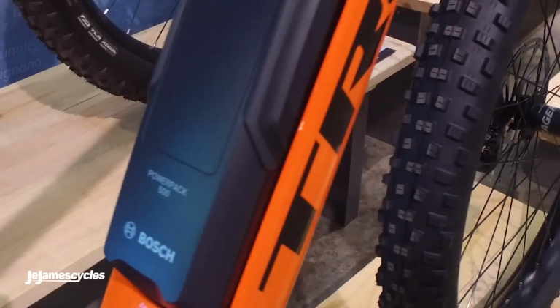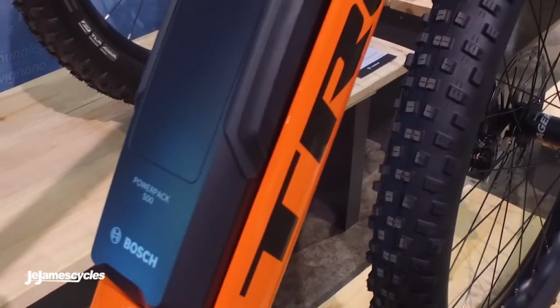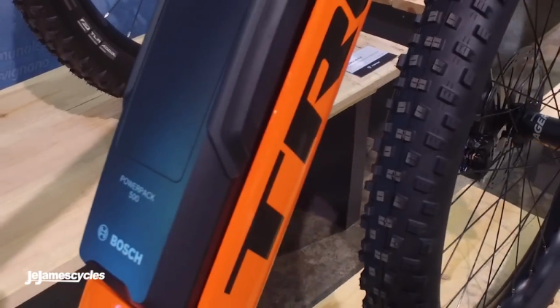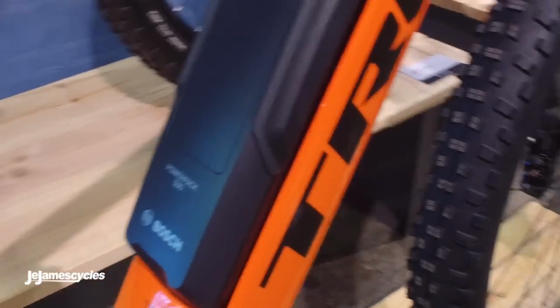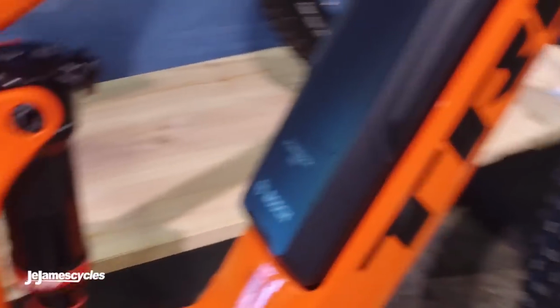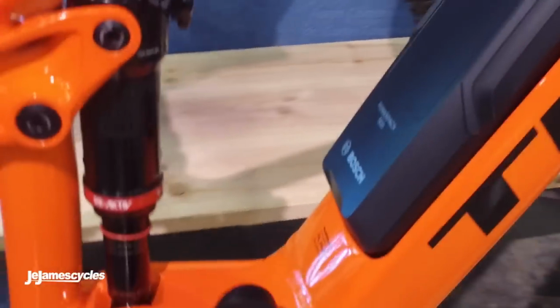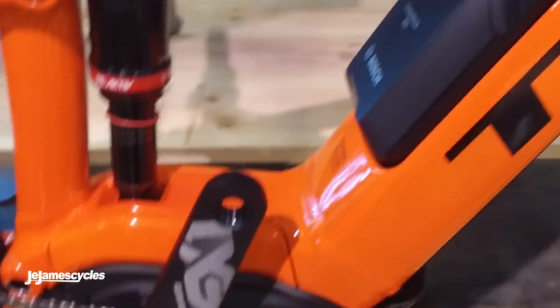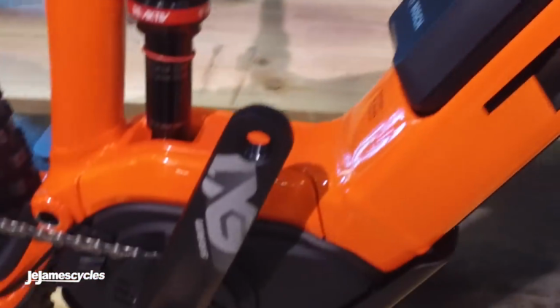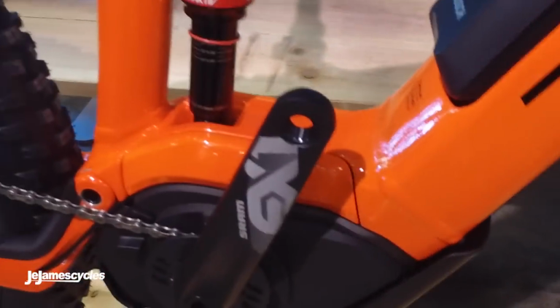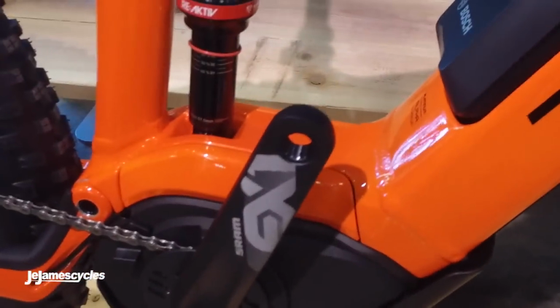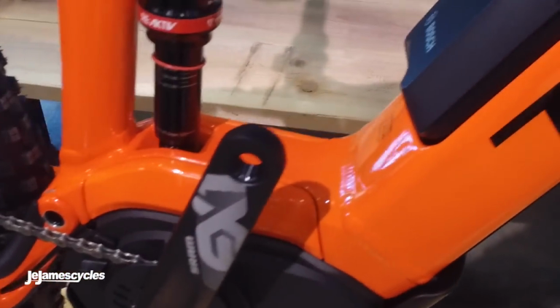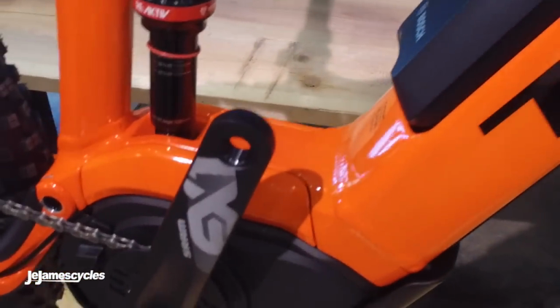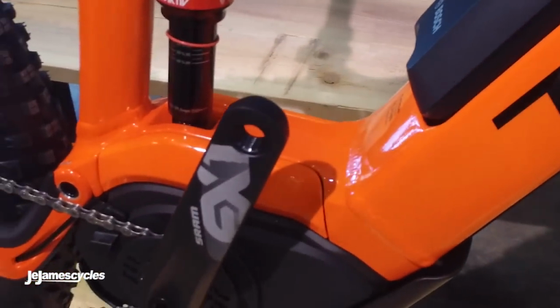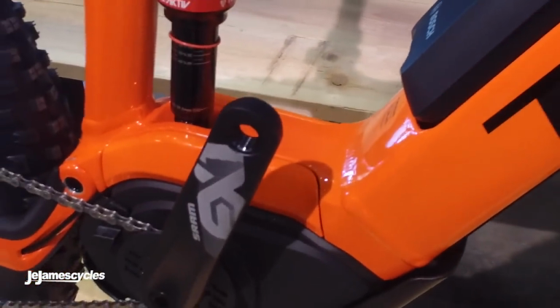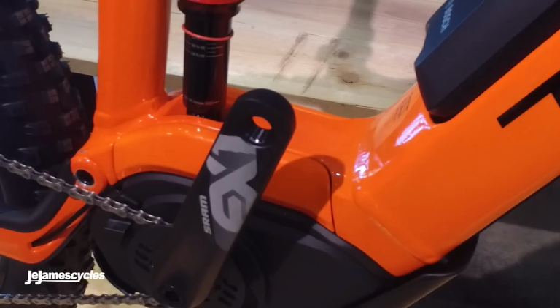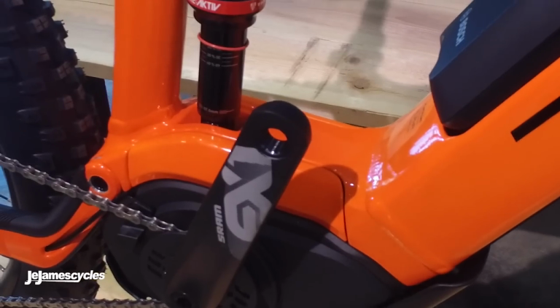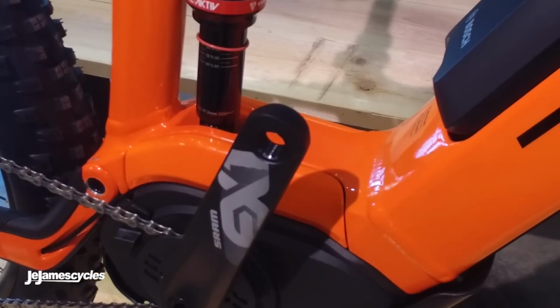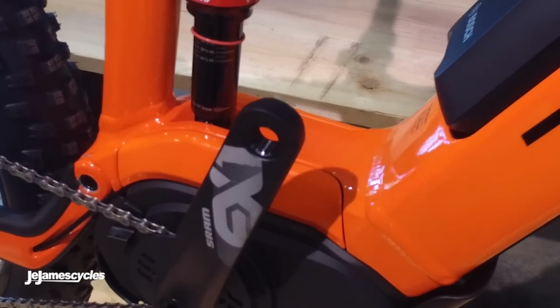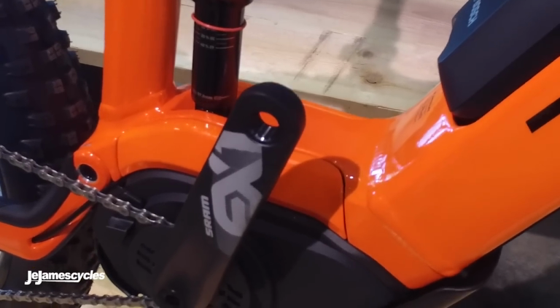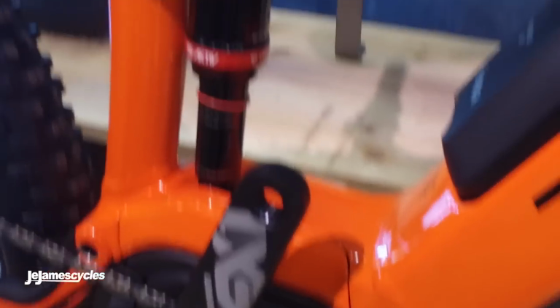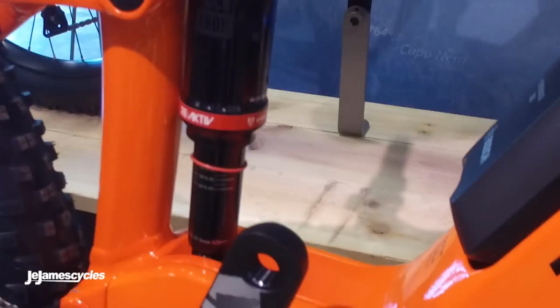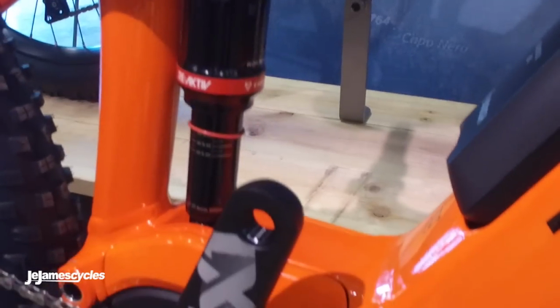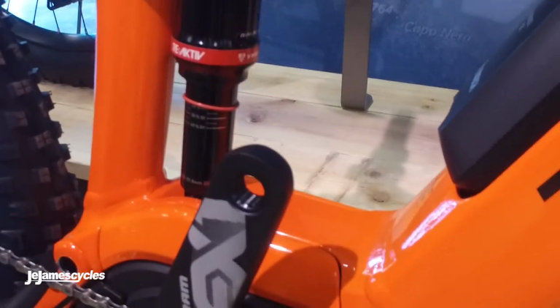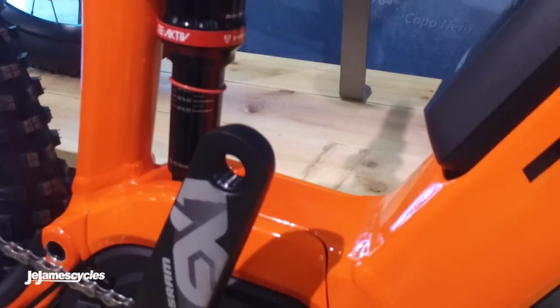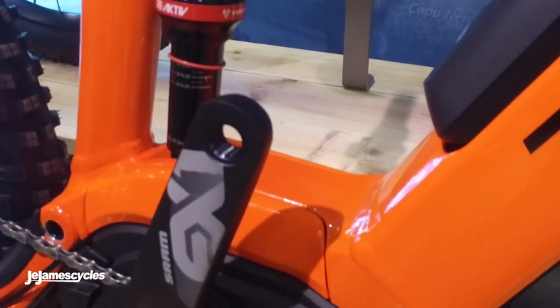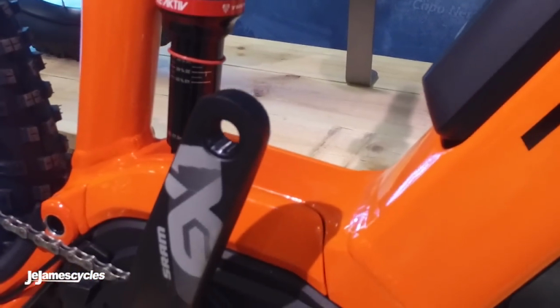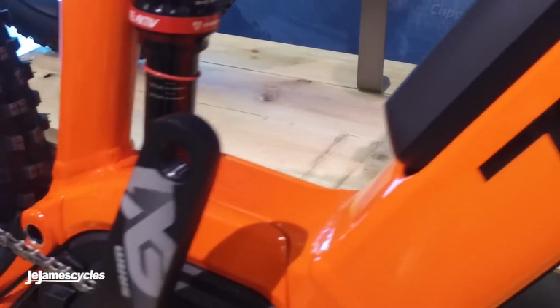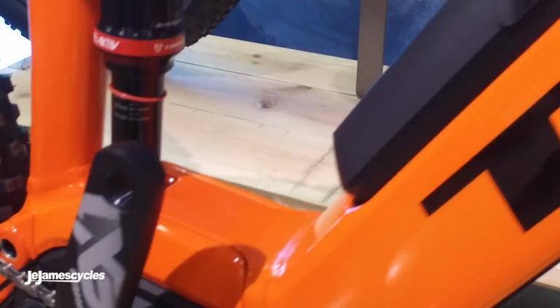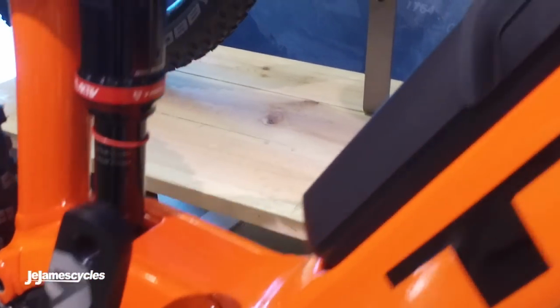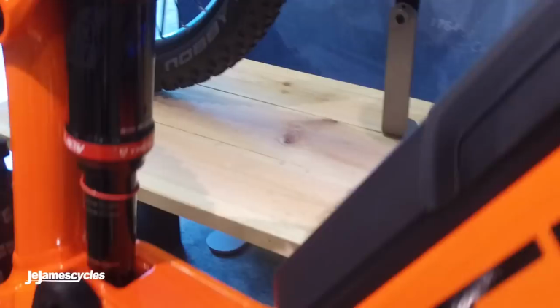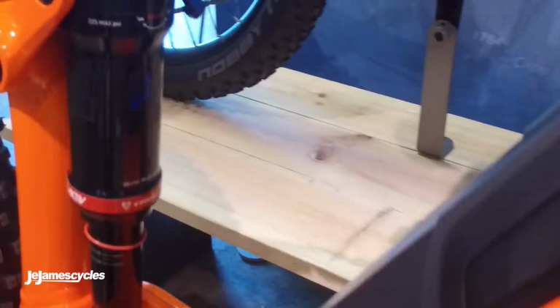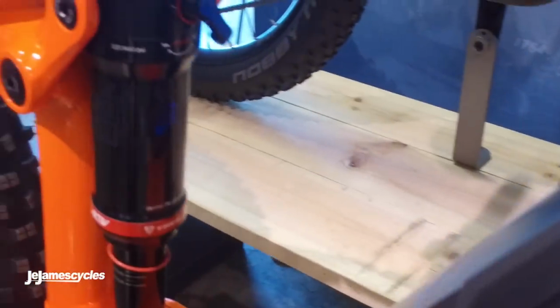It comes with a reactive shock, so this has got built-in technology to keep the shock riding nice and high on its travel — nice and efficient but being super plush when you need it when you hit the bumps.